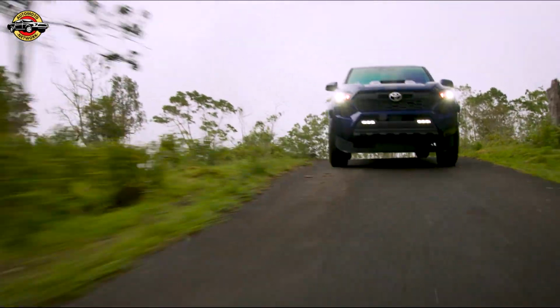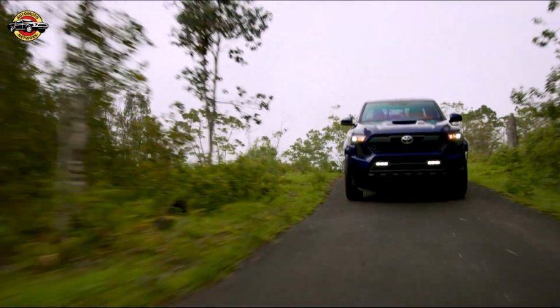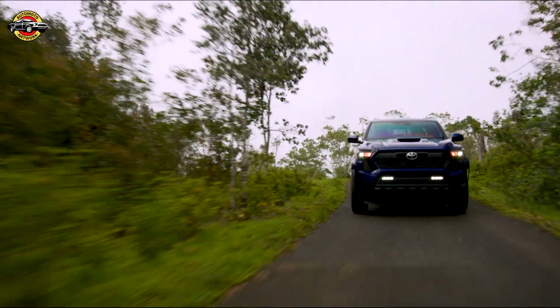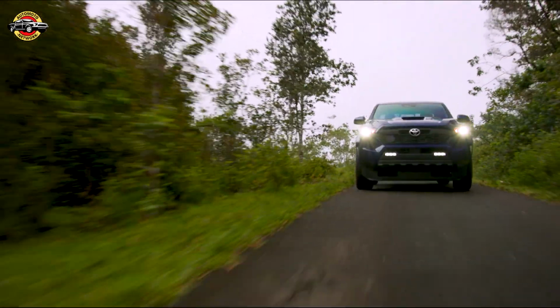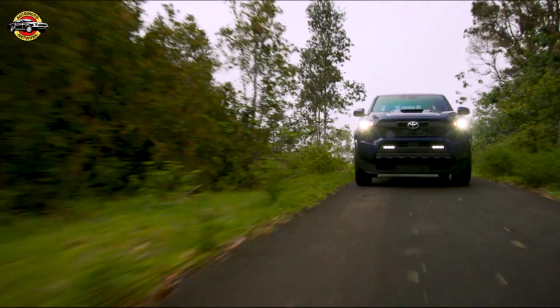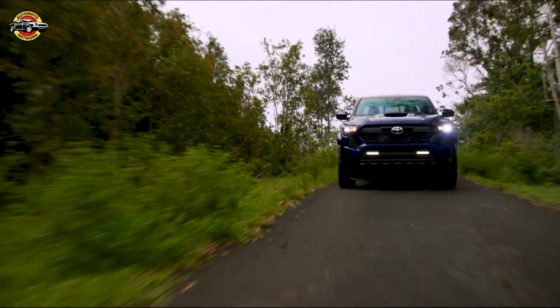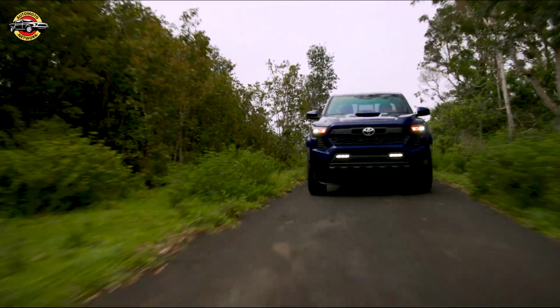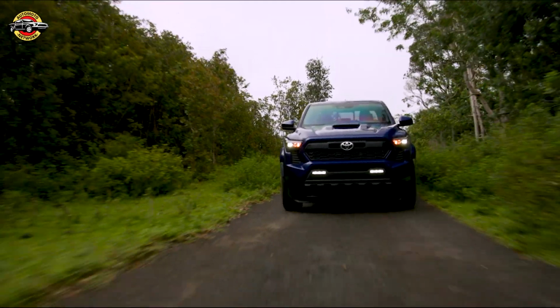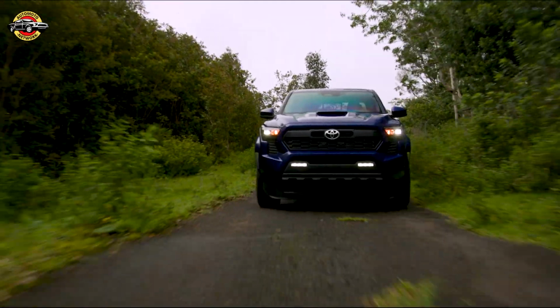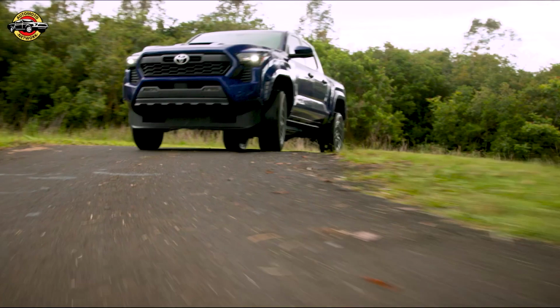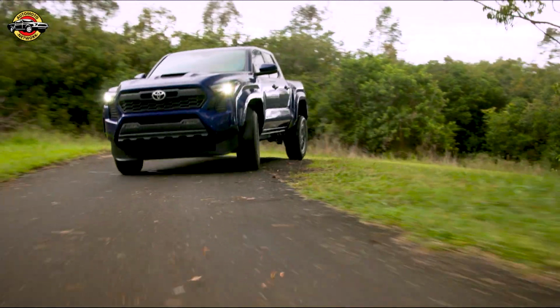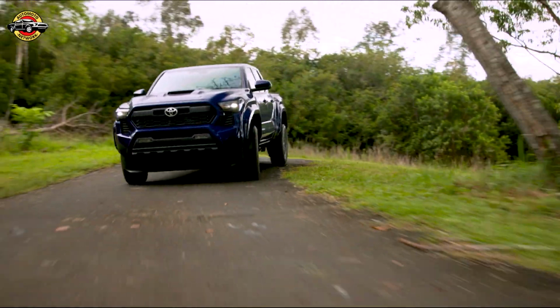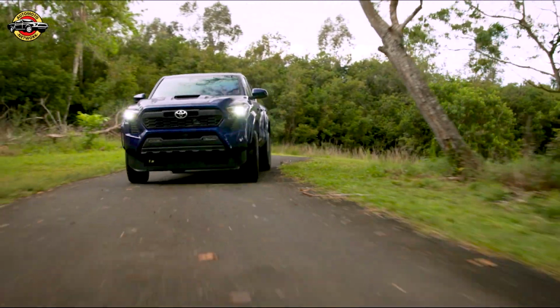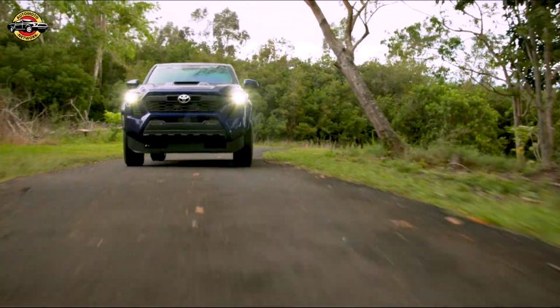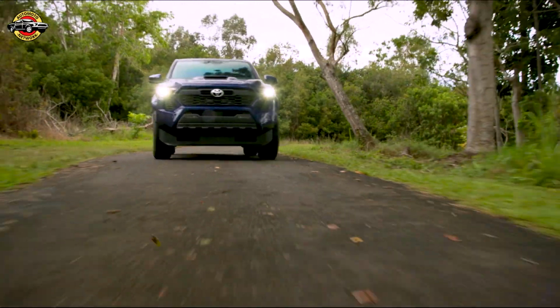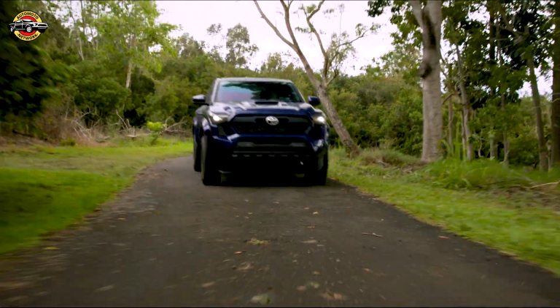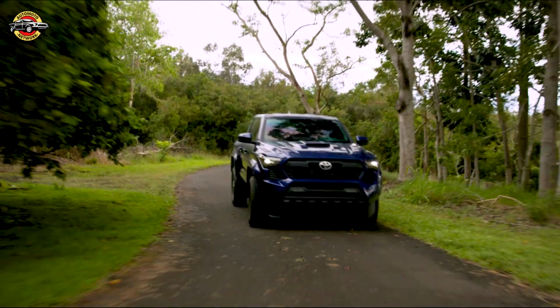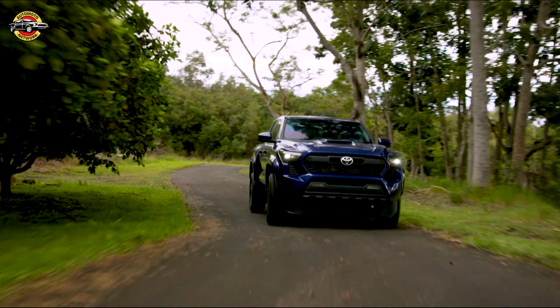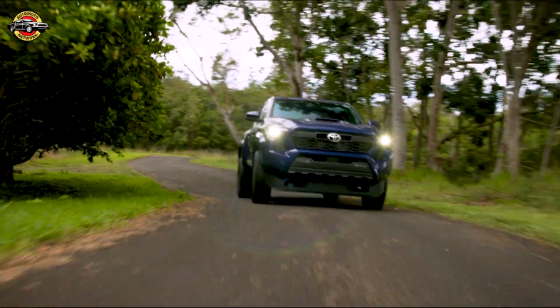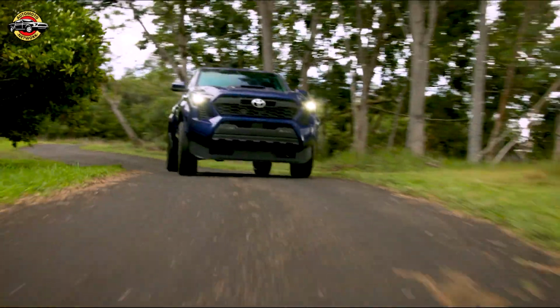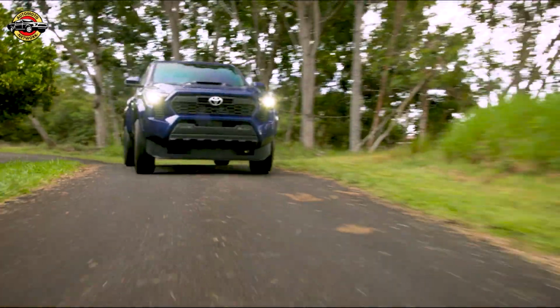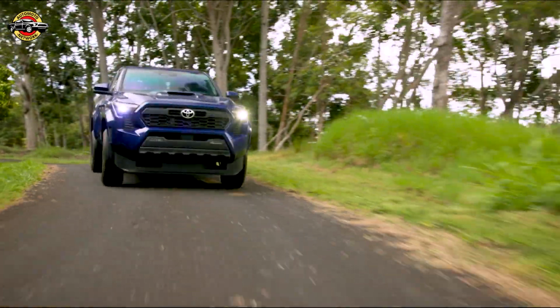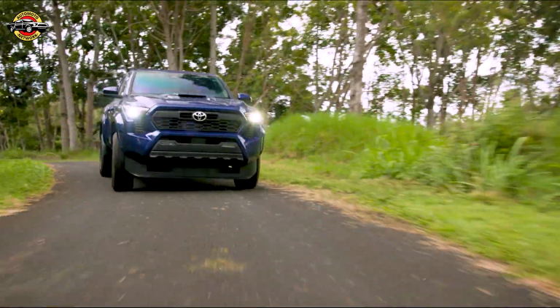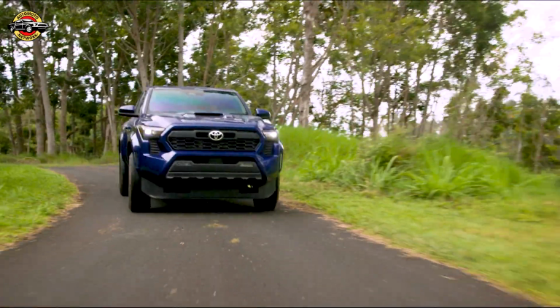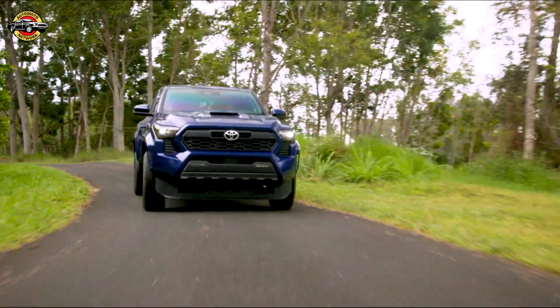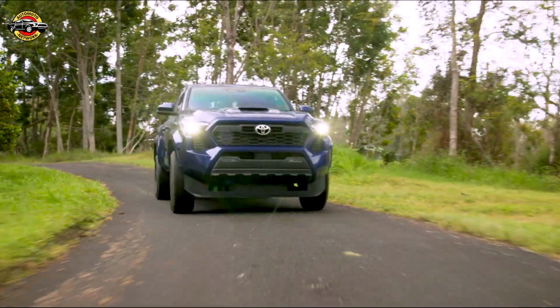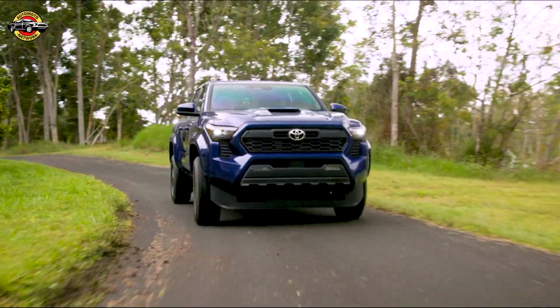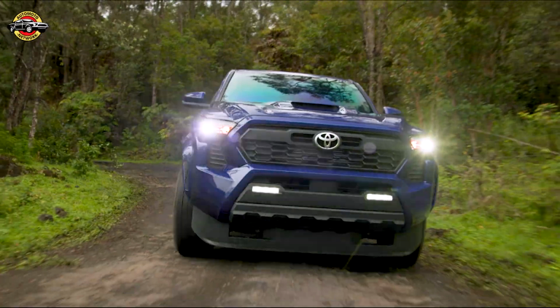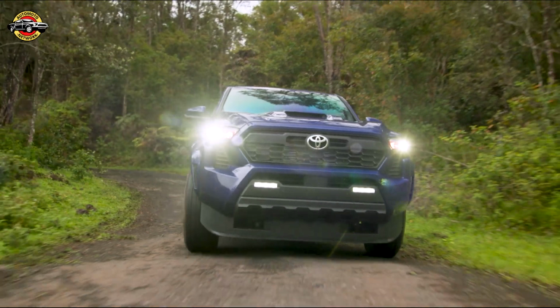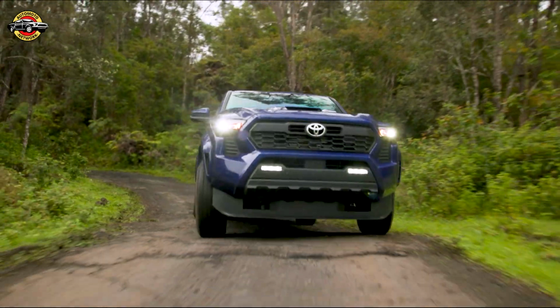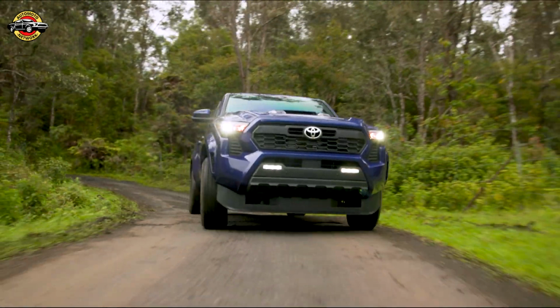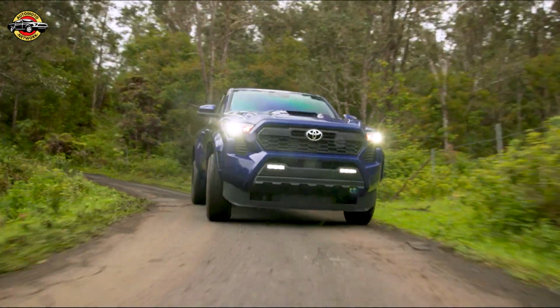Safety is always a top priority, and the 2024 Tacoma doesn't disappoint. It comes equipped with Toyota Safety Sense 3.0, offering a comprehensive suite of advanced safety features to keep you and your loved ones protected on the road.